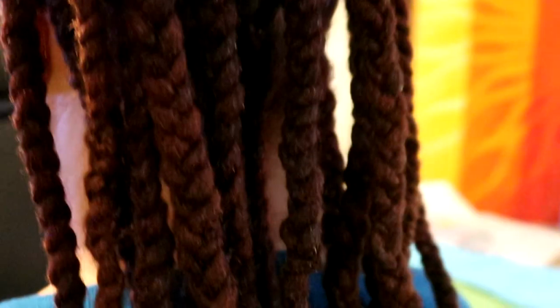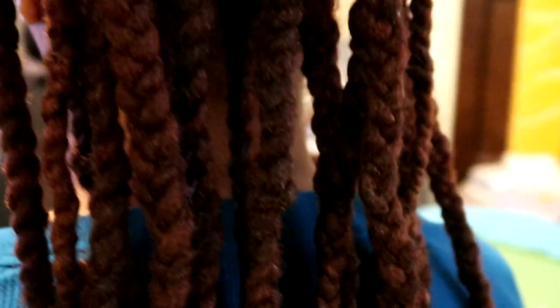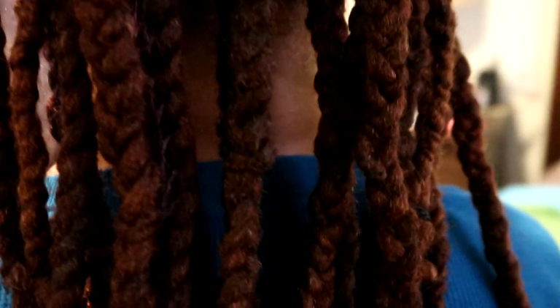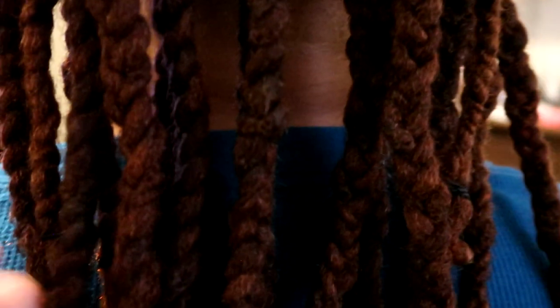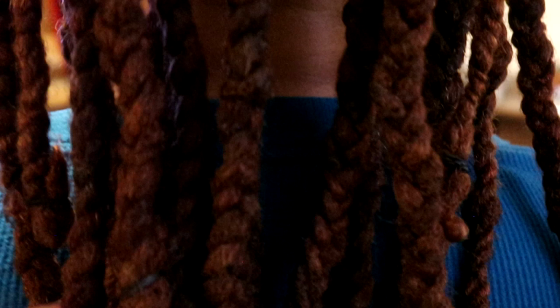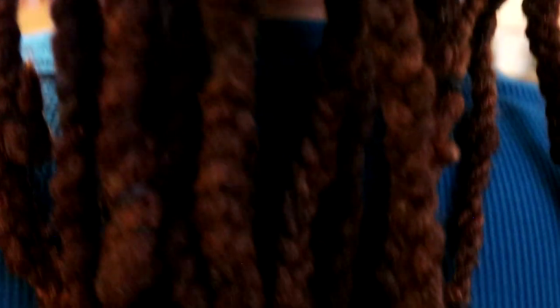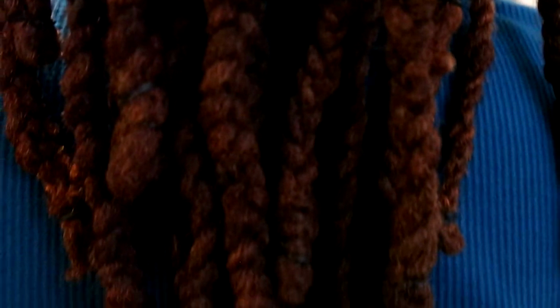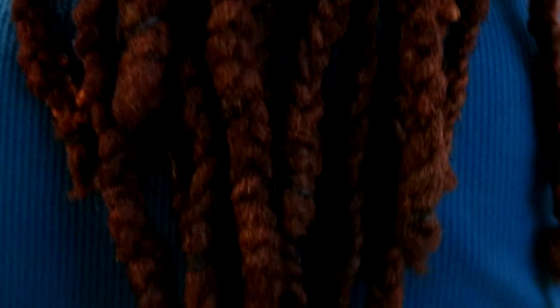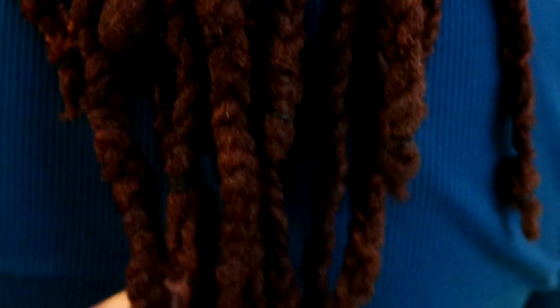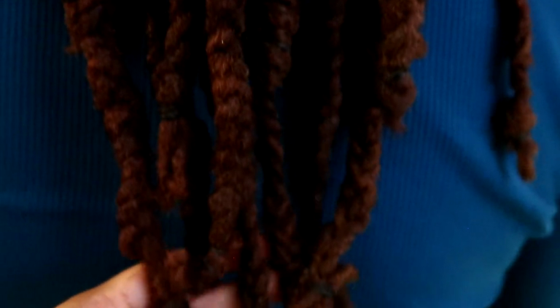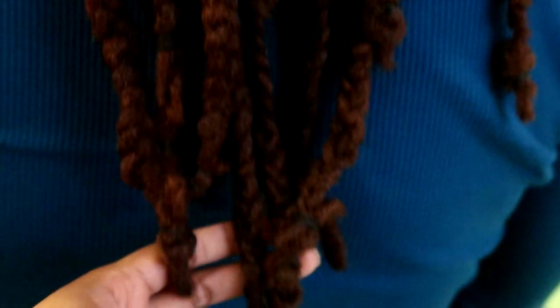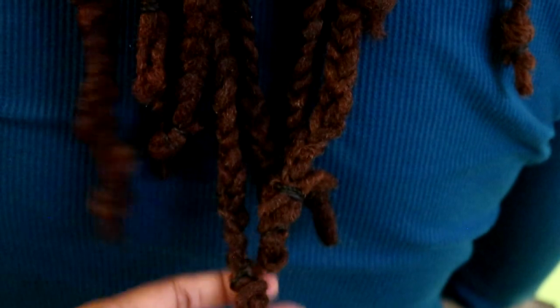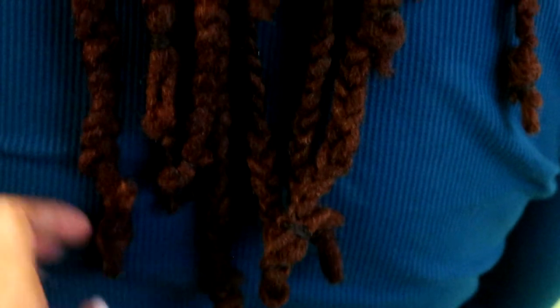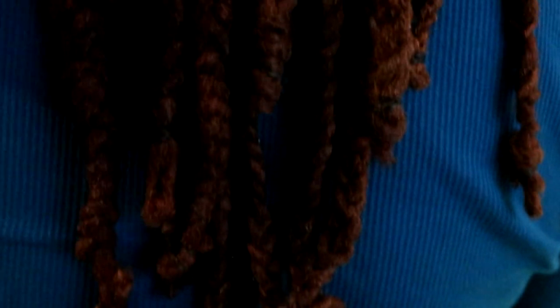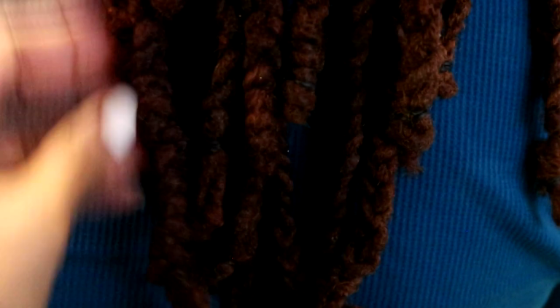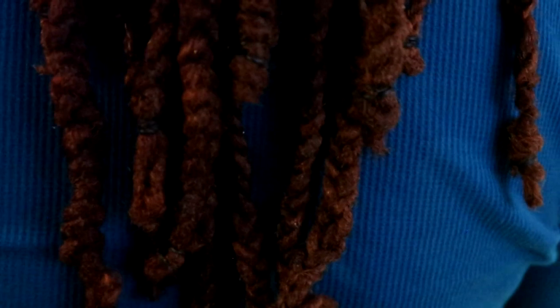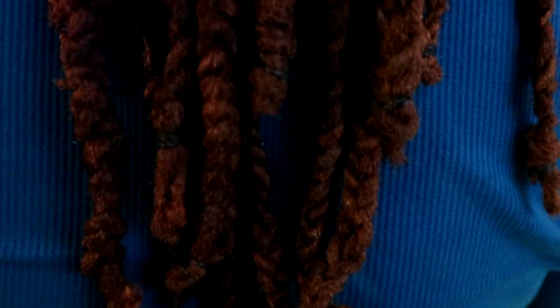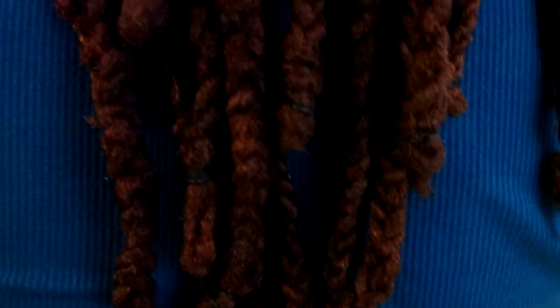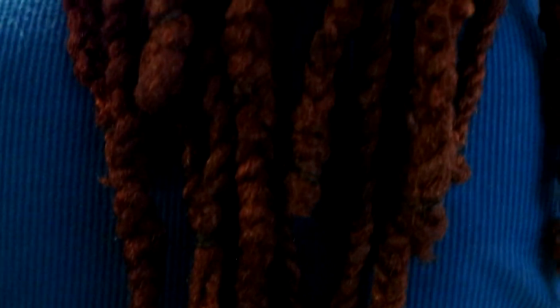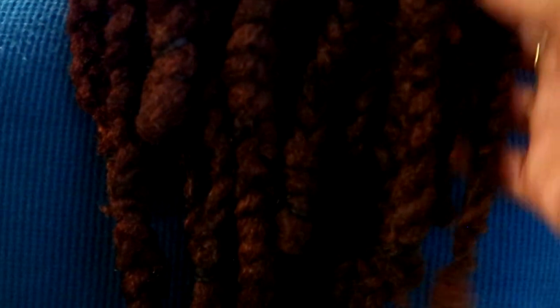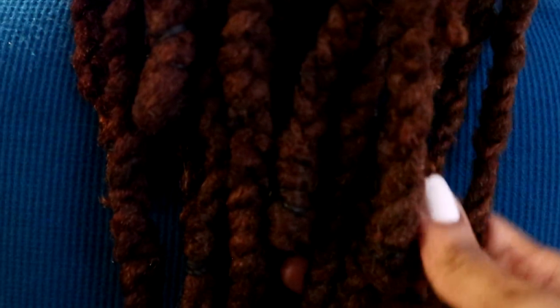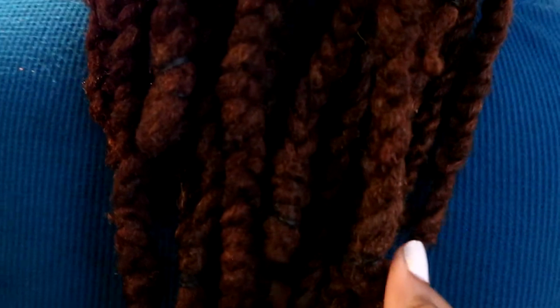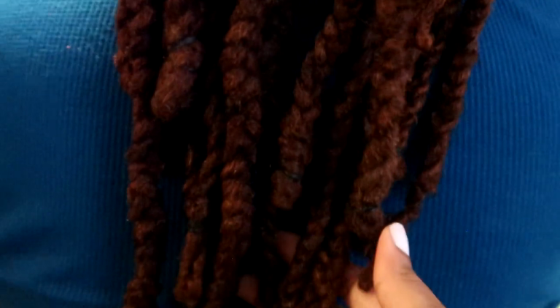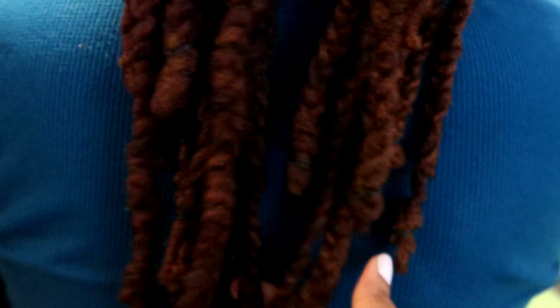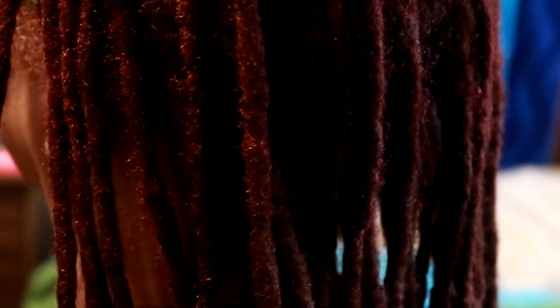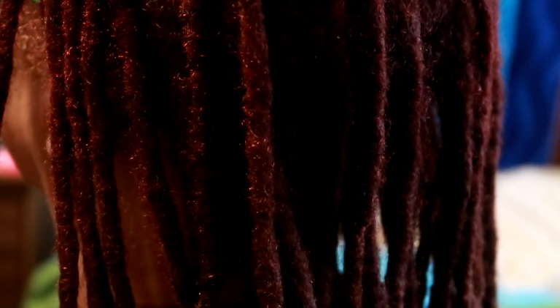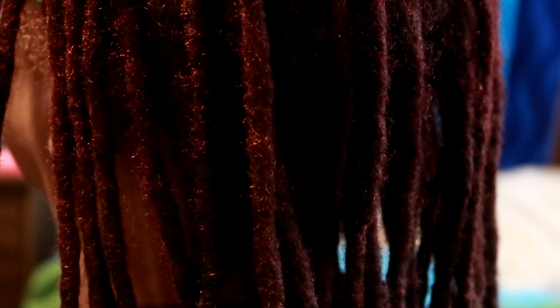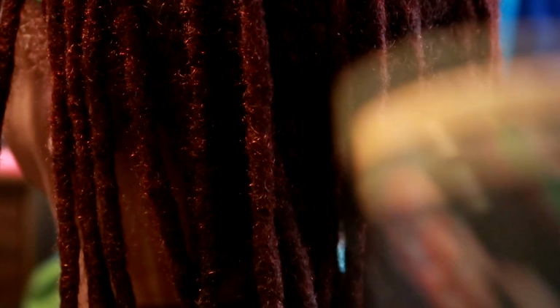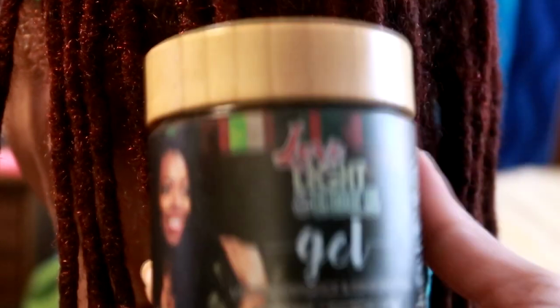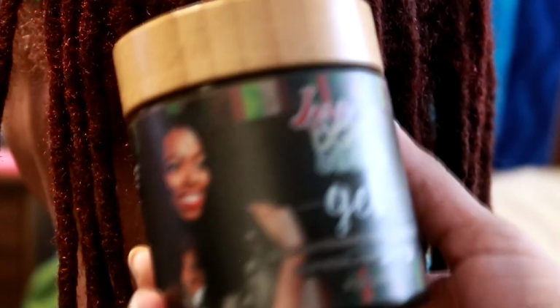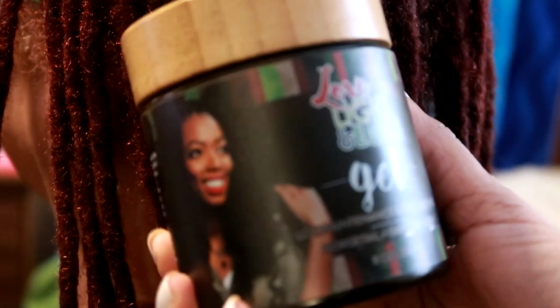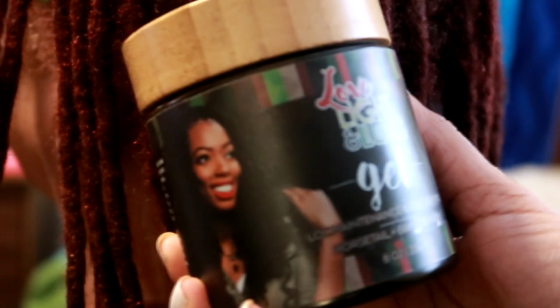Hey everyone! I'm Keisha Charmaine and I'm back grooming my mom's locks. I maintained her roots using the locksmithing method and then I gave her some braids. And of course I use the Love Light and Locks gel for her roots.